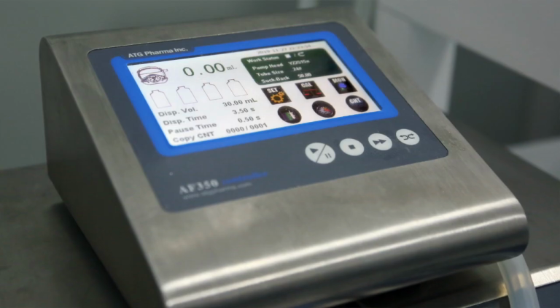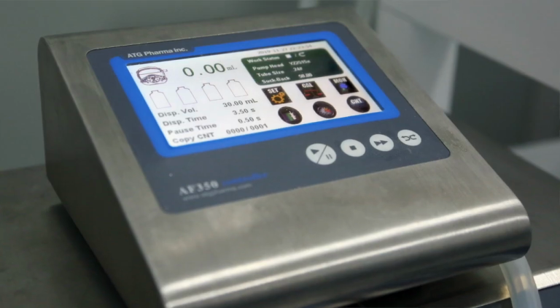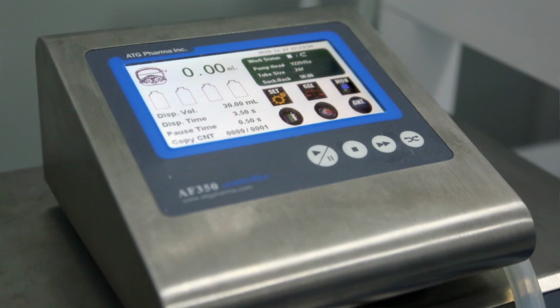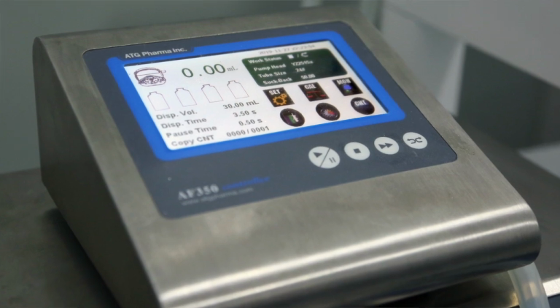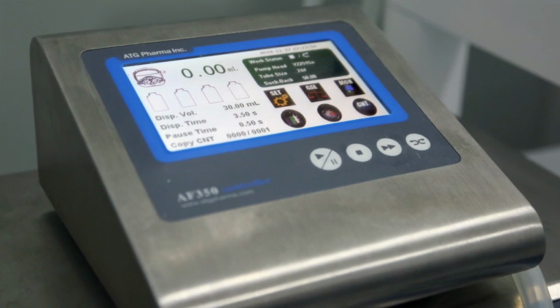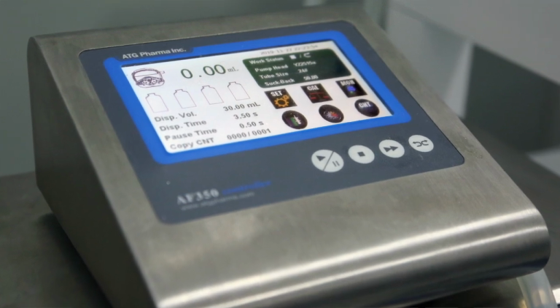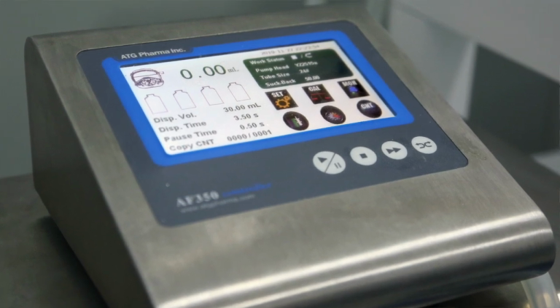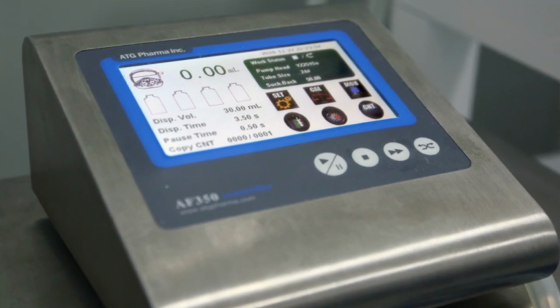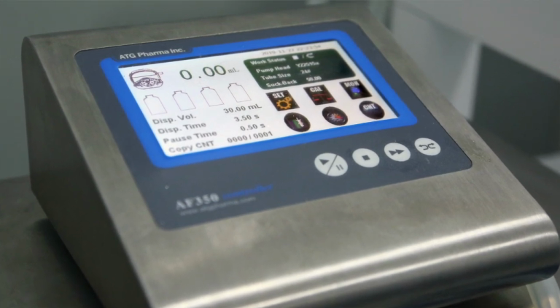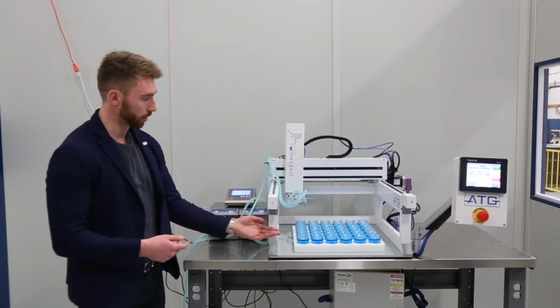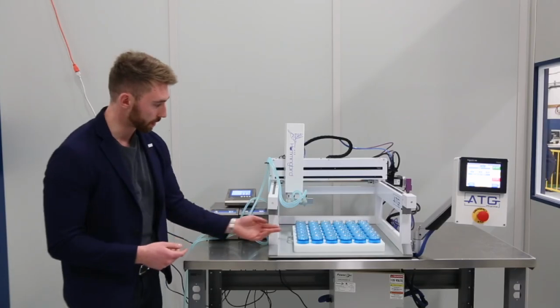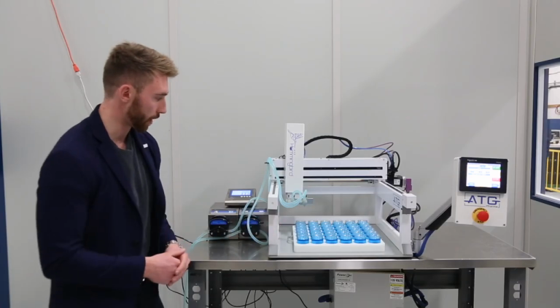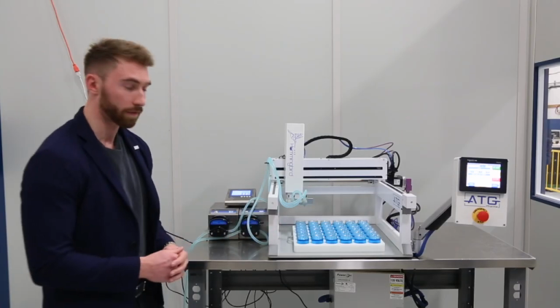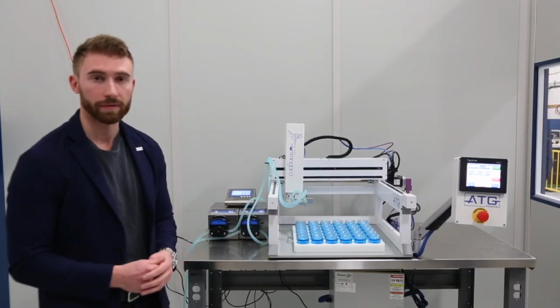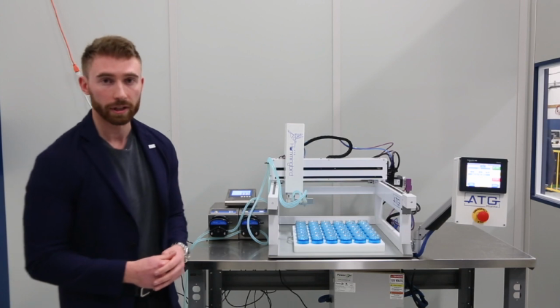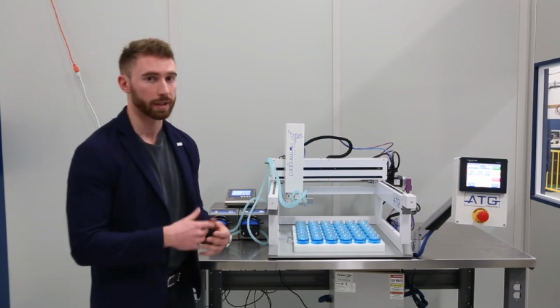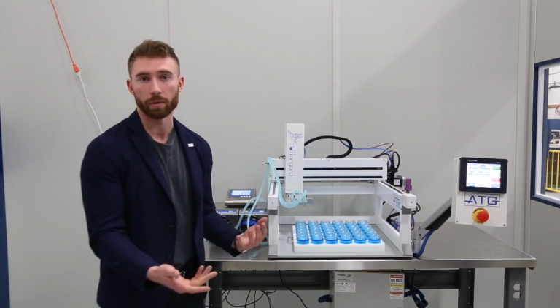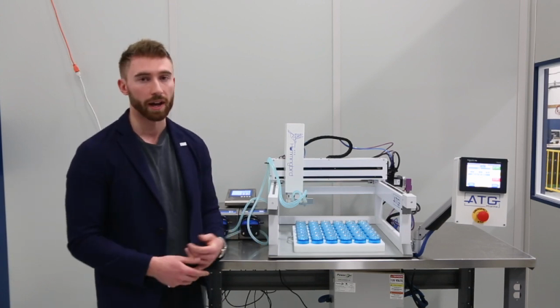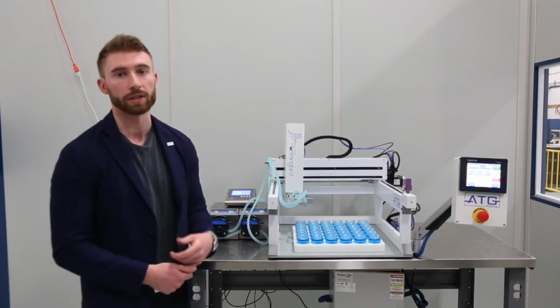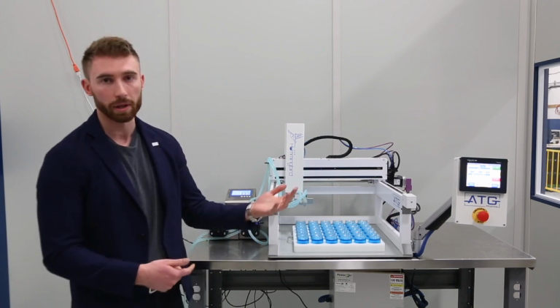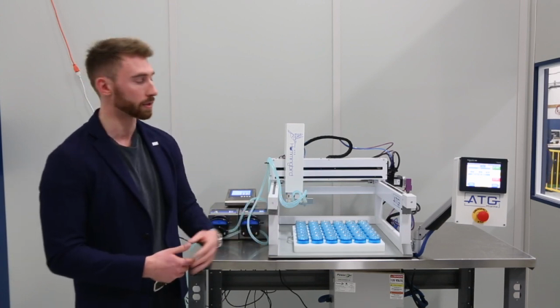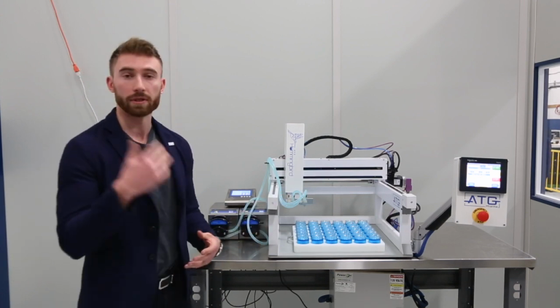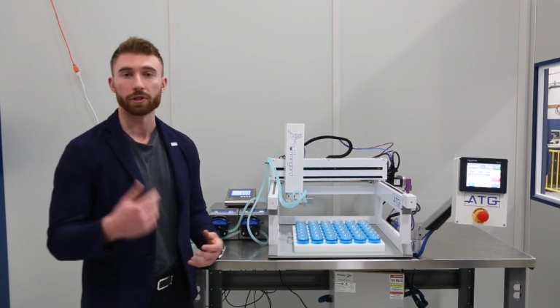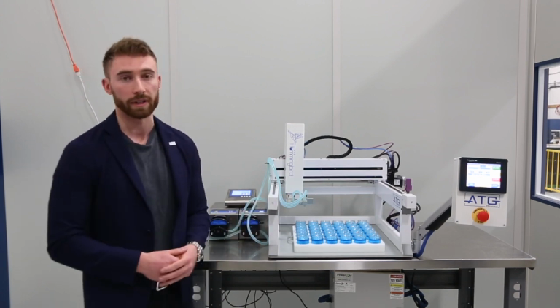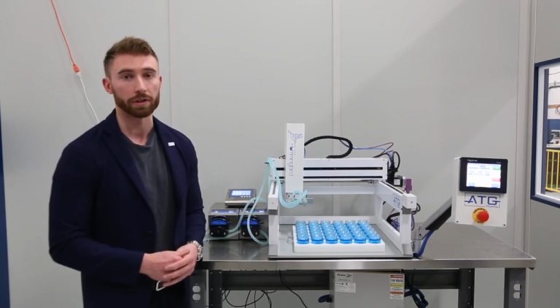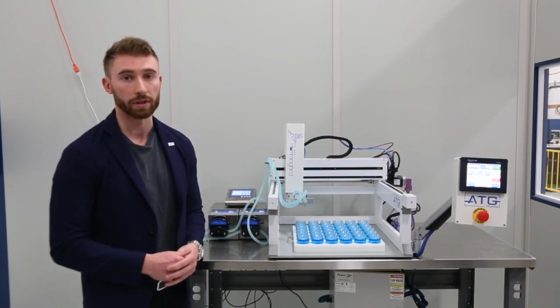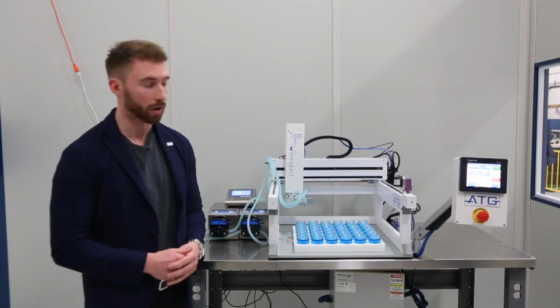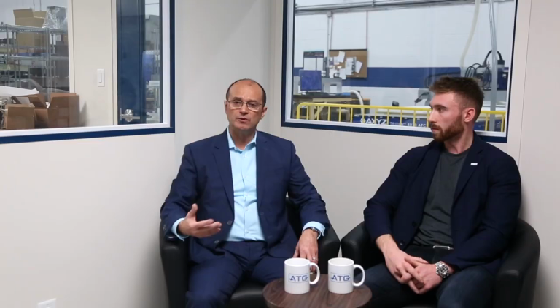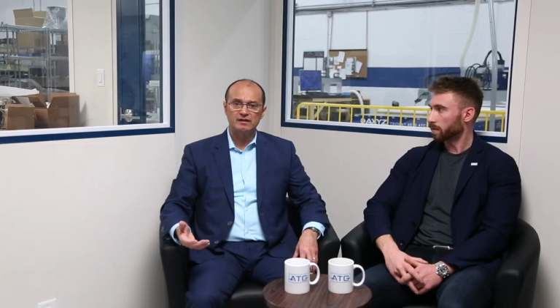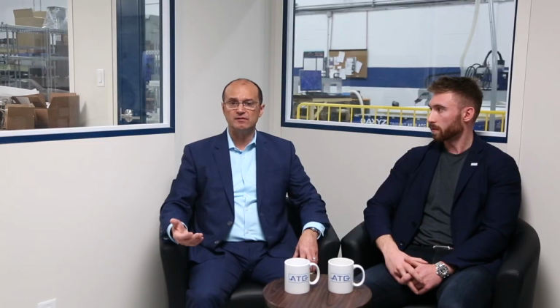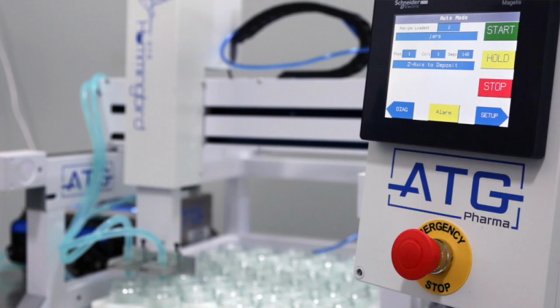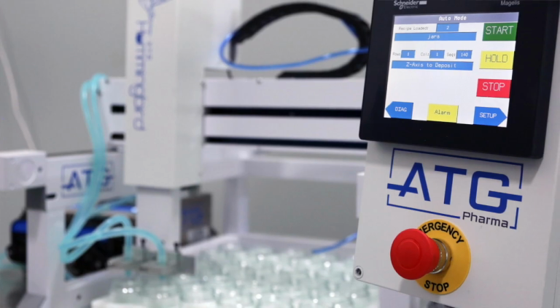As you can see here, there's a touch screen where you set the volume that you want. Currently for these jars, we have it set to 50 milliliters, but you can set it anywhere from 5 milliliters to 10 milliliters, up to 250 and 500 milliliters as well.